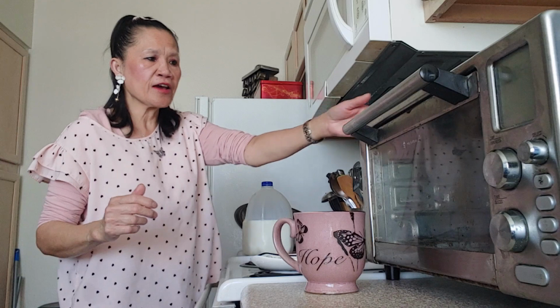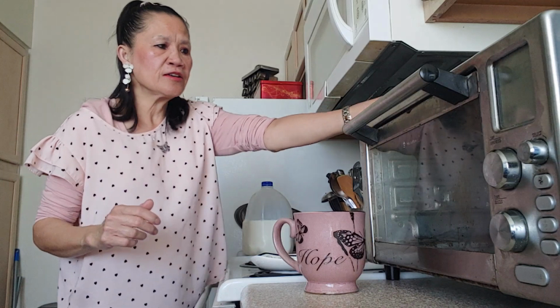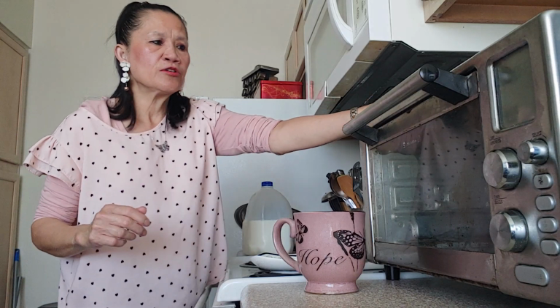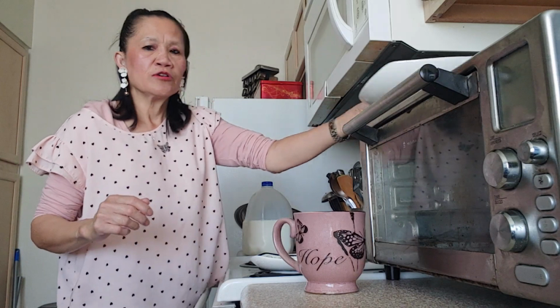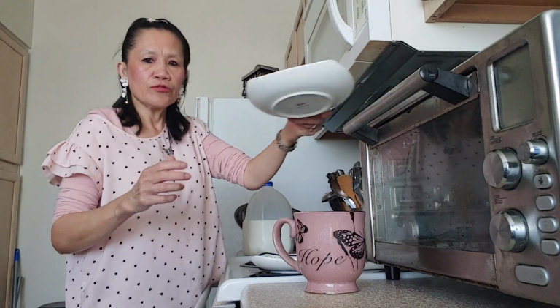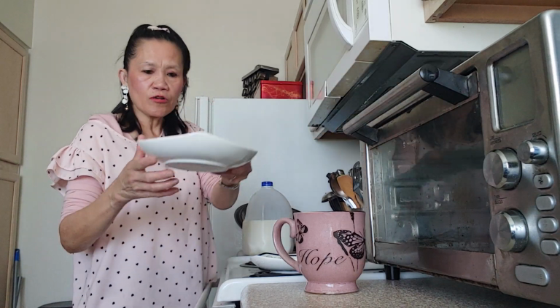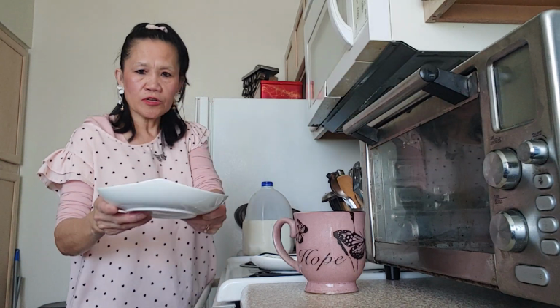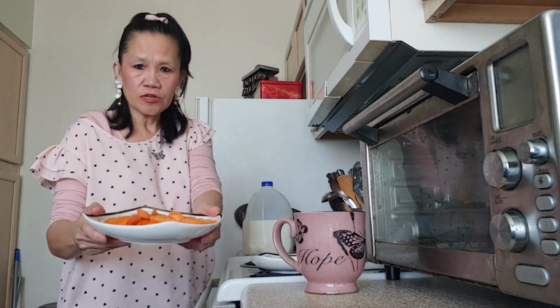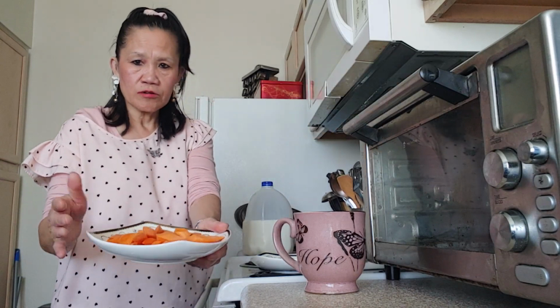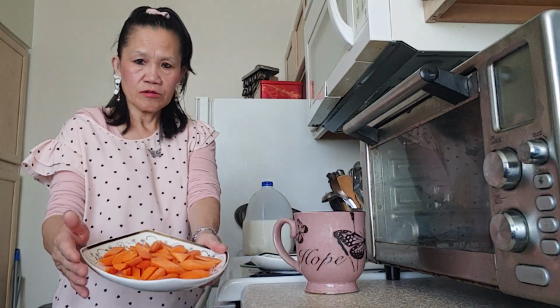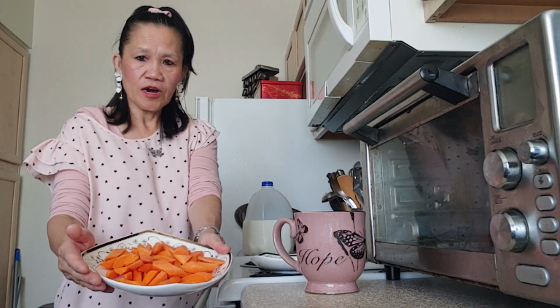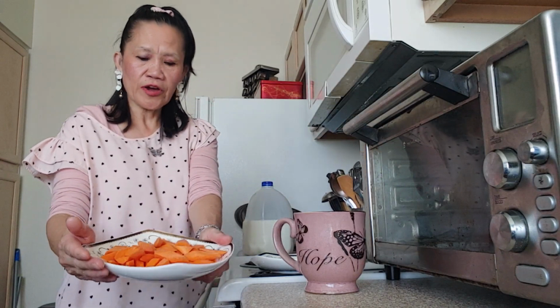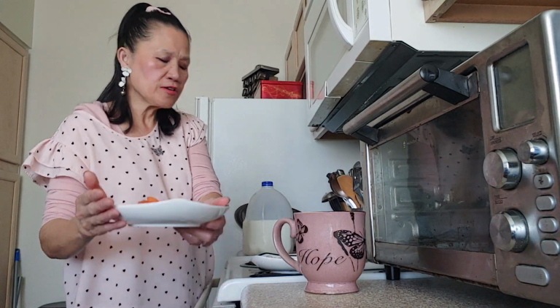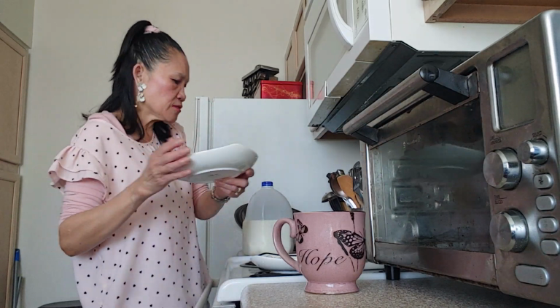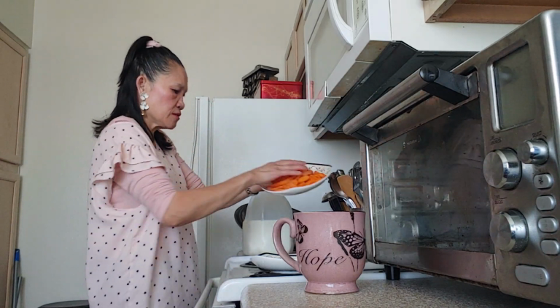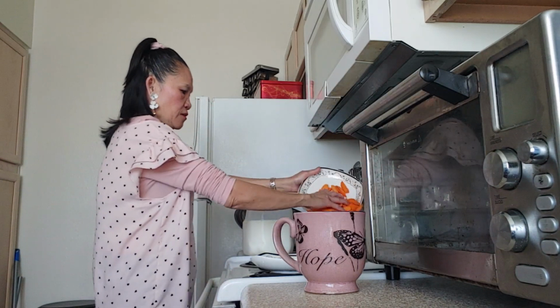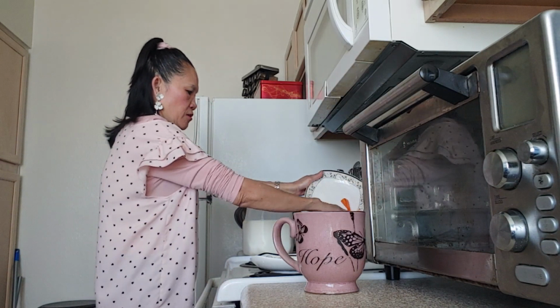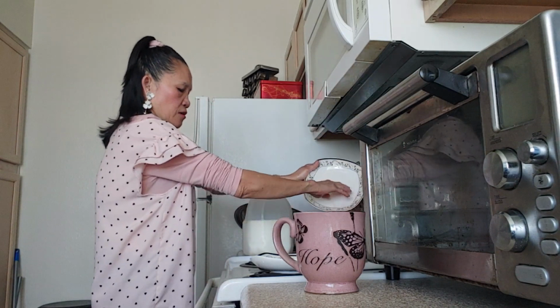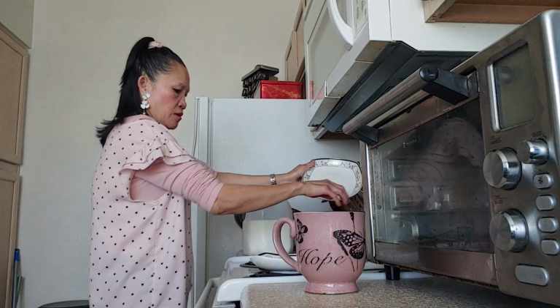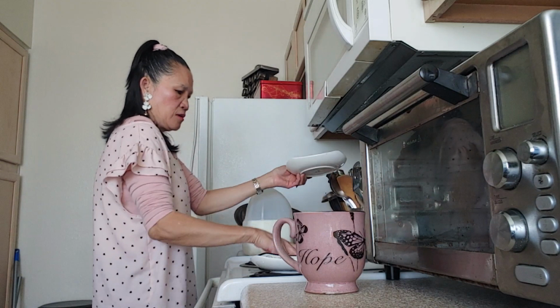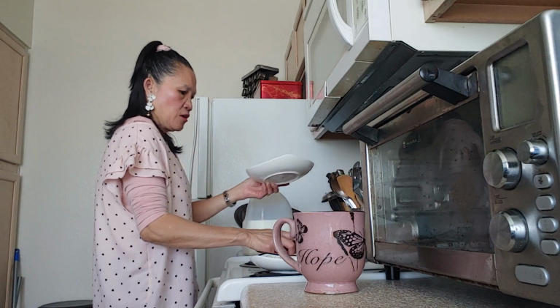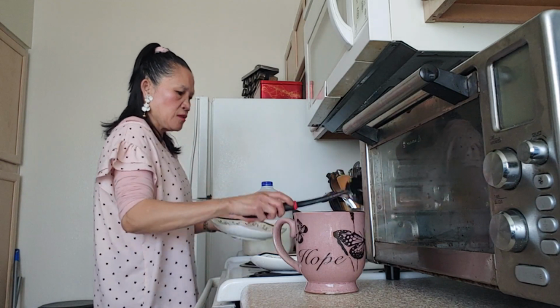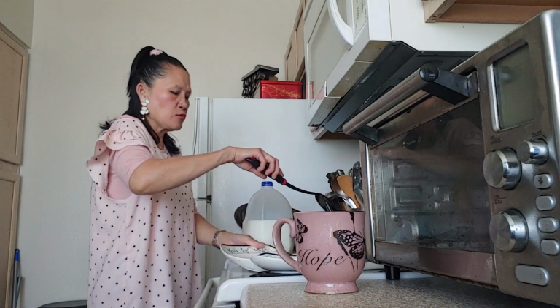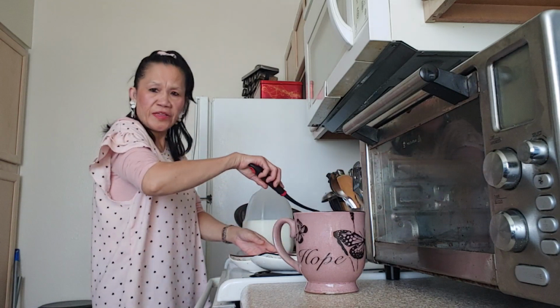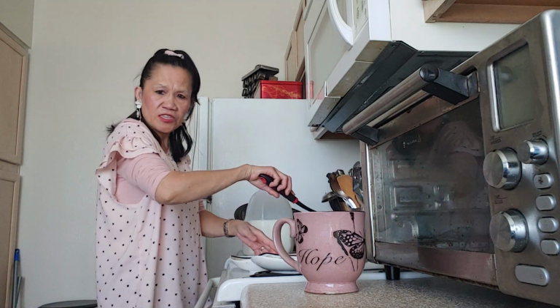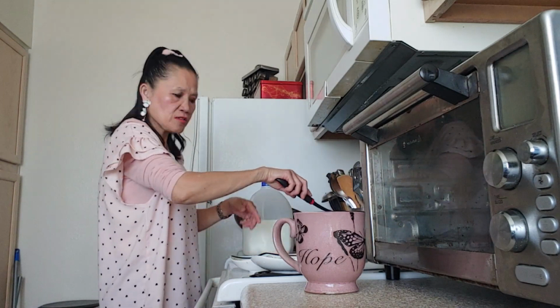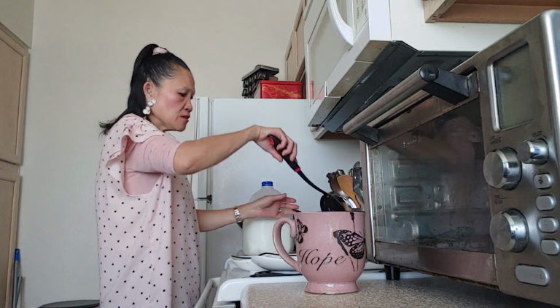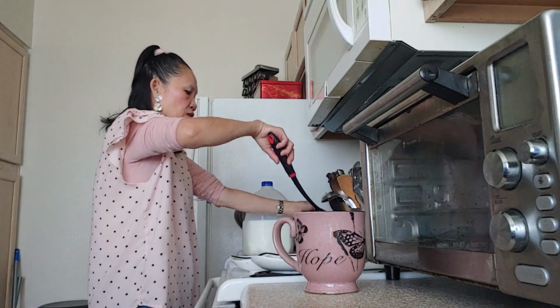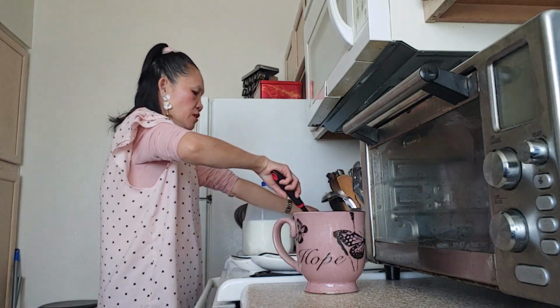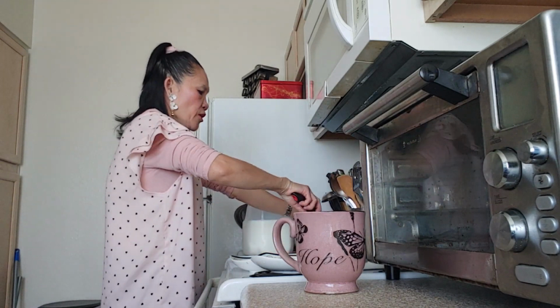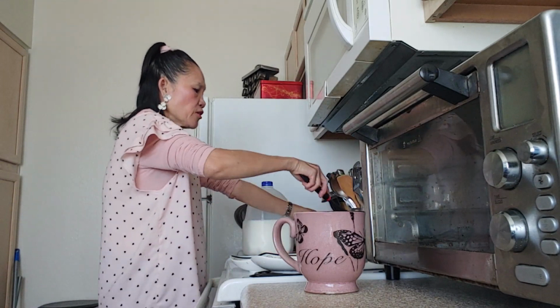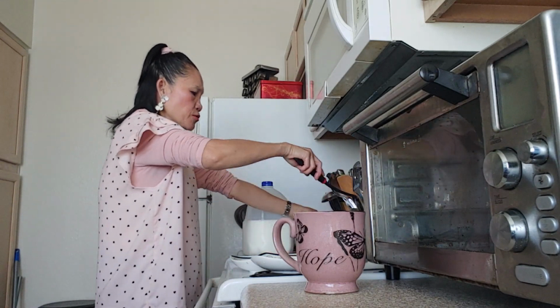And we are going to add the carrots. Wait until they are cooked.